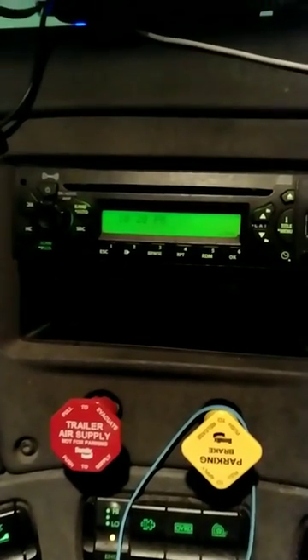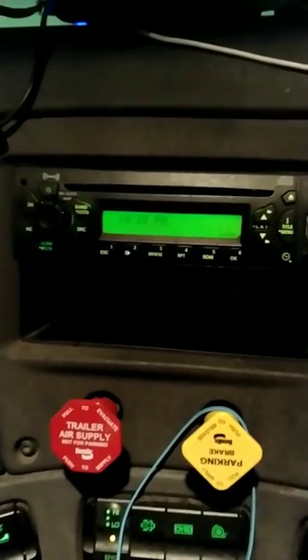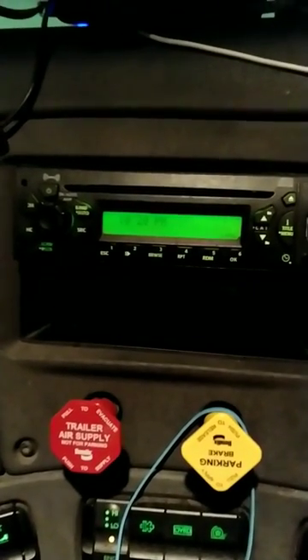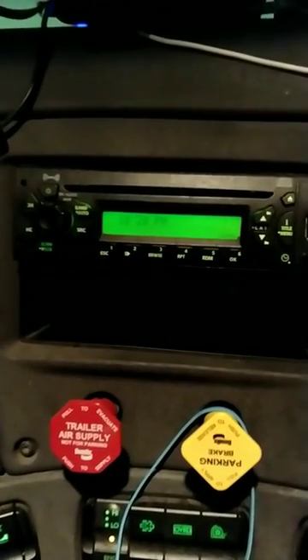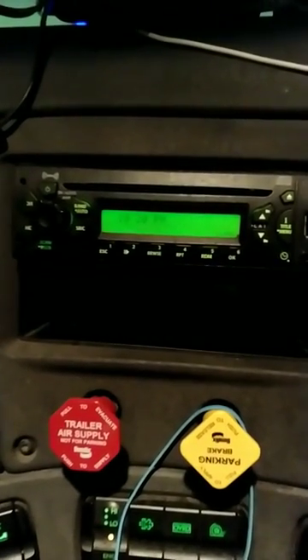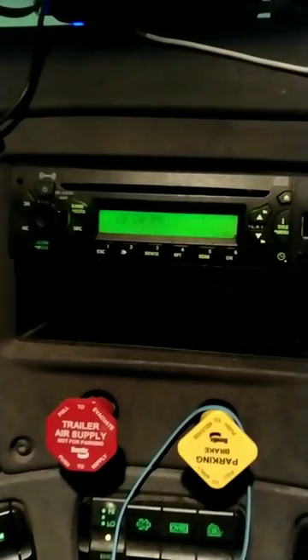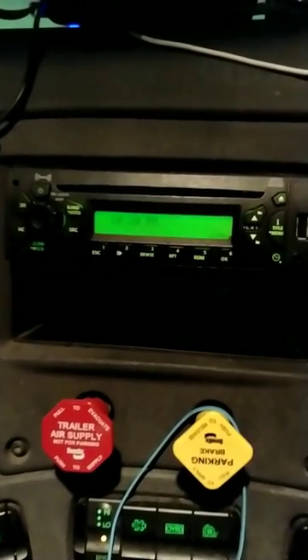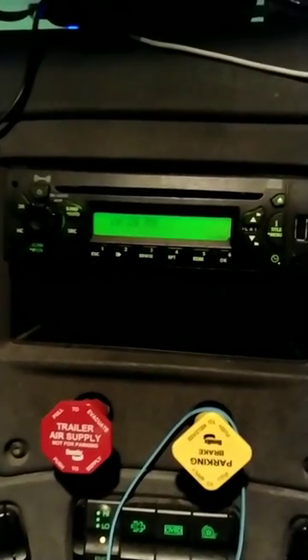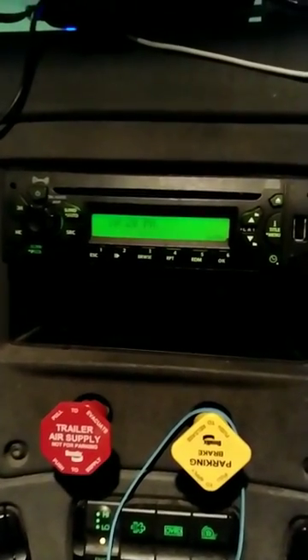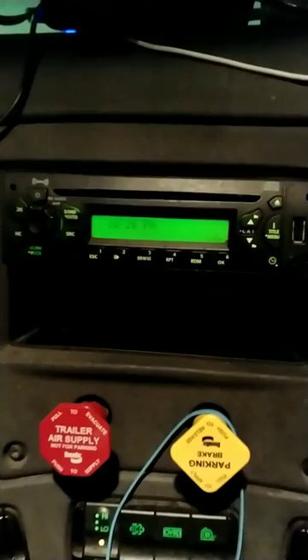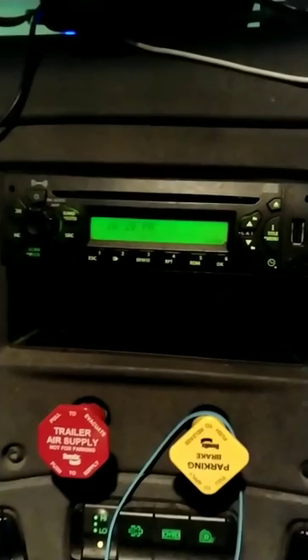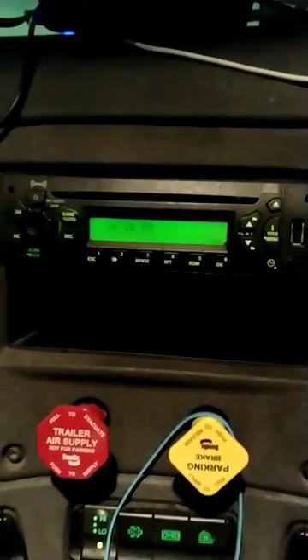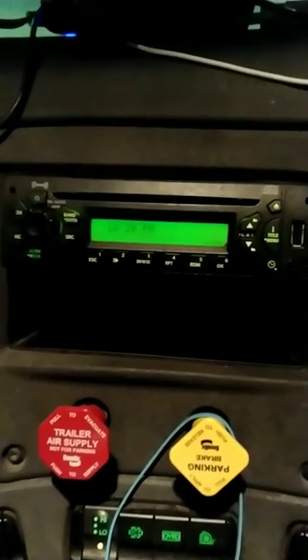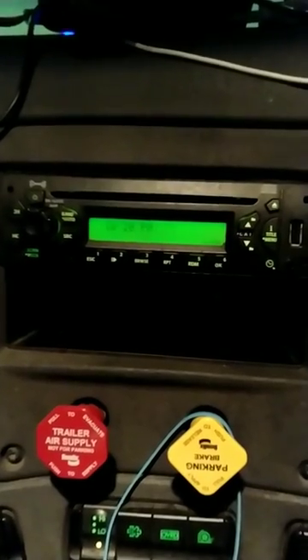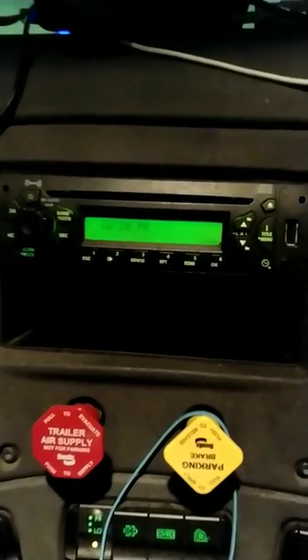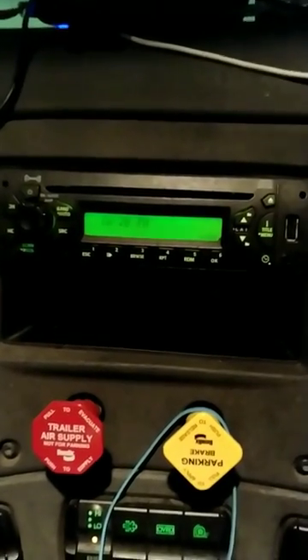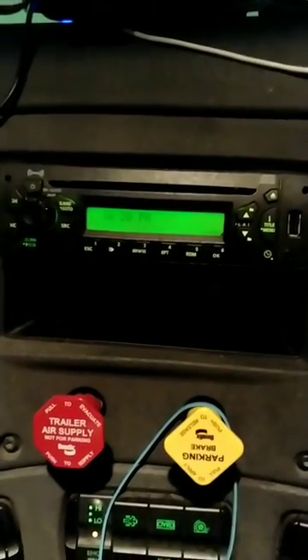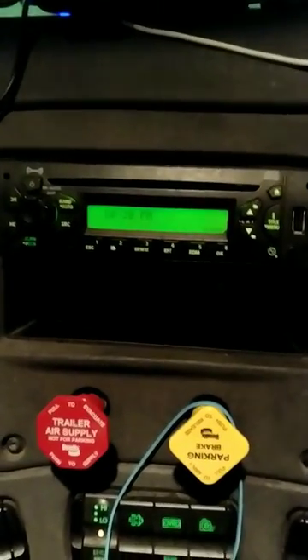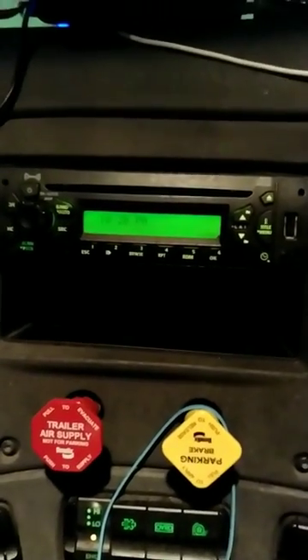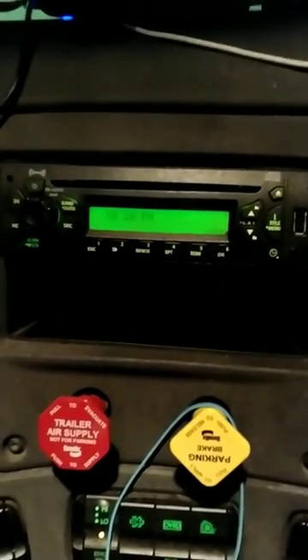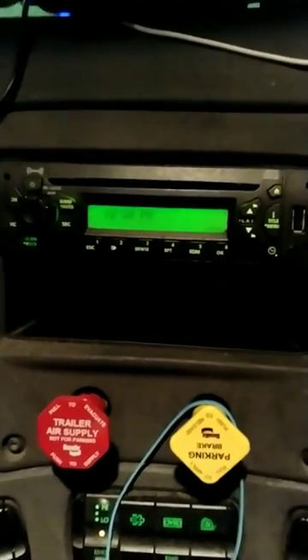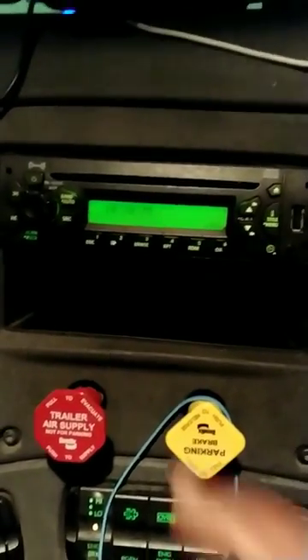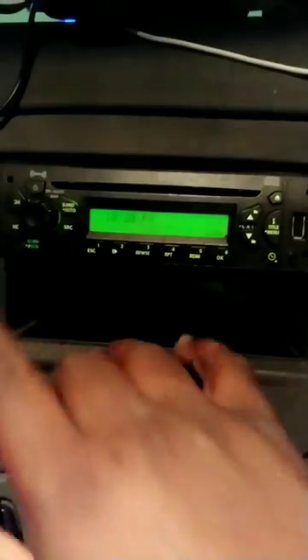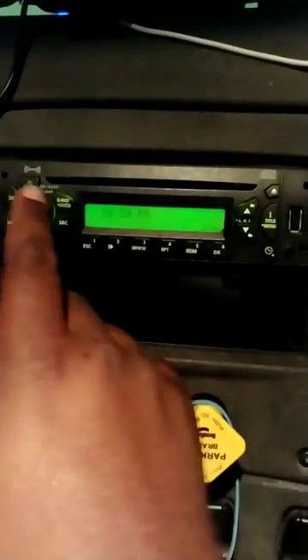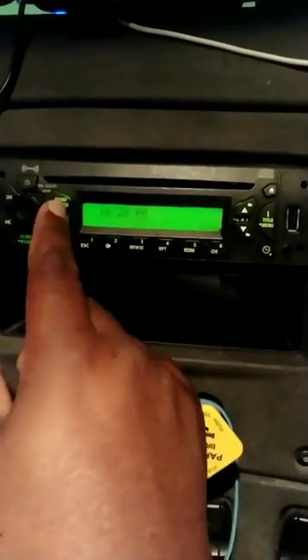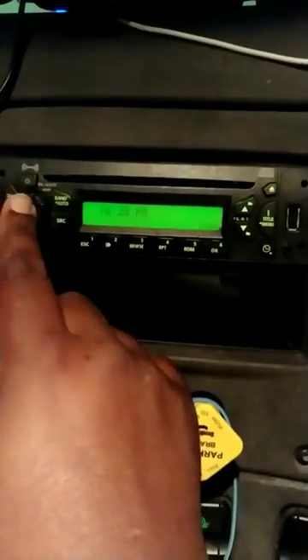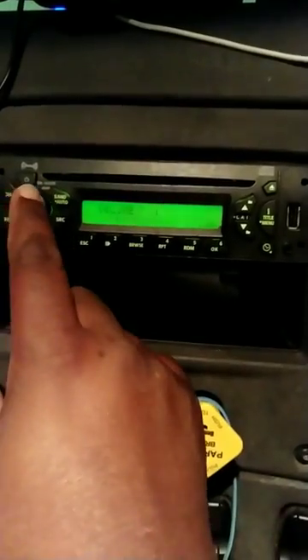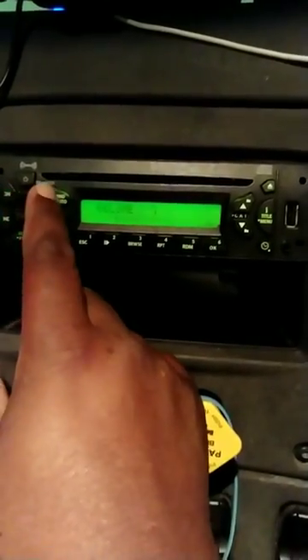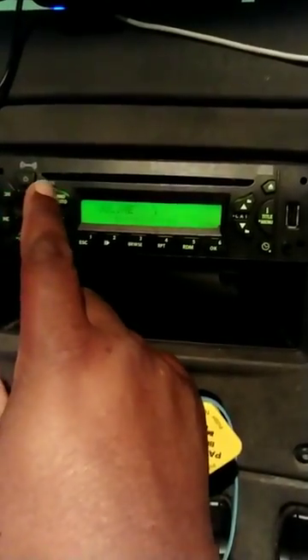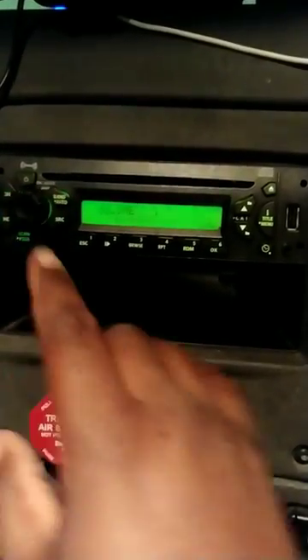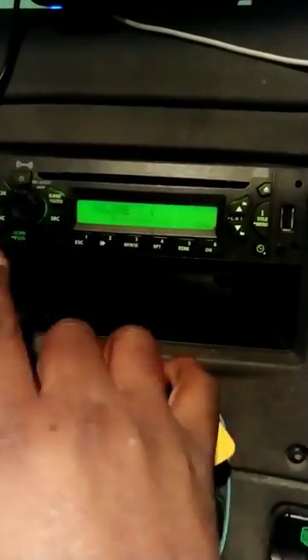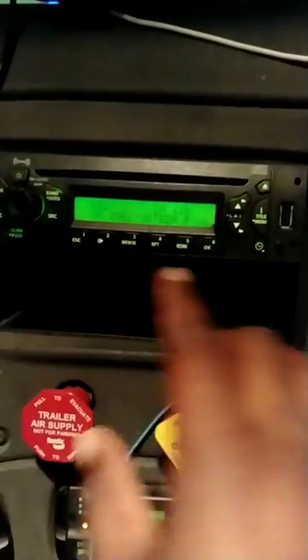To set the time or set the alarm on a 2014 Freightliner Cascadia, cut the radio on. Make sure you got it on. Once you have it on,